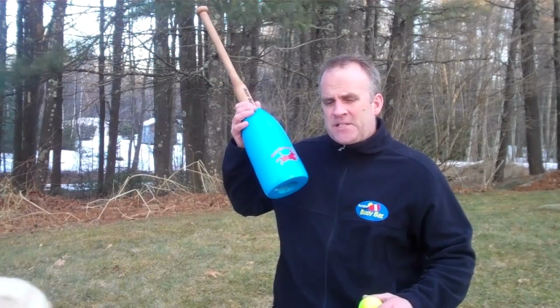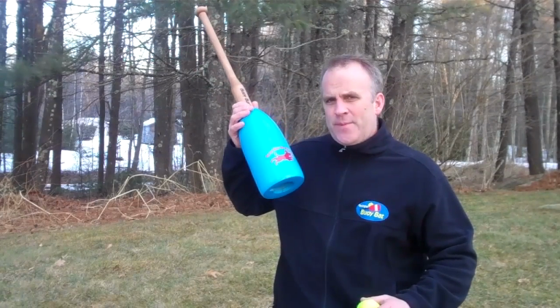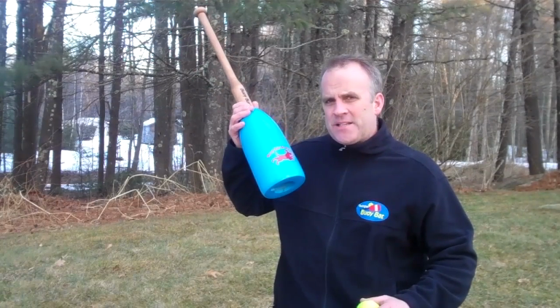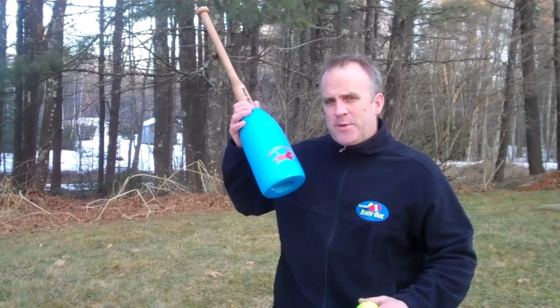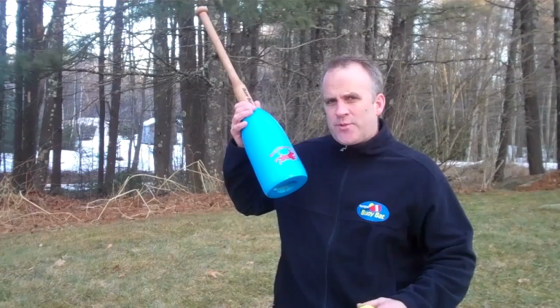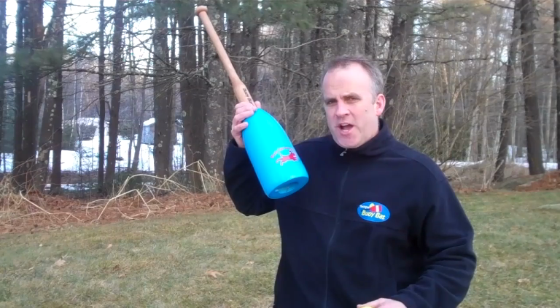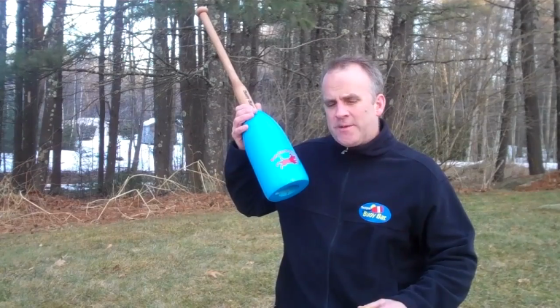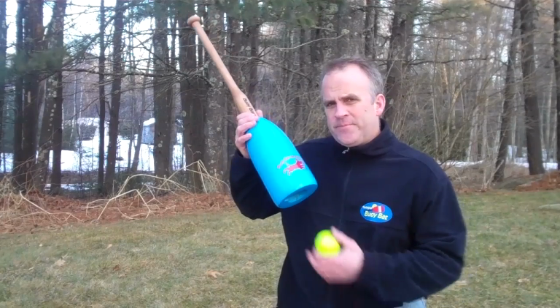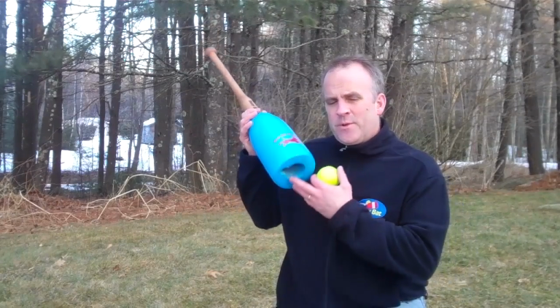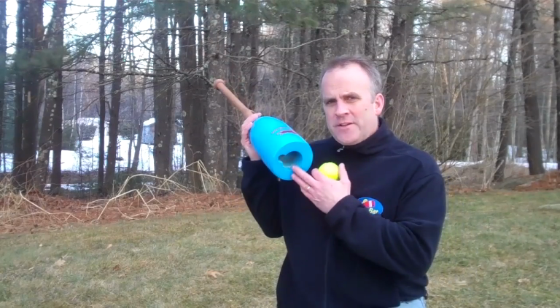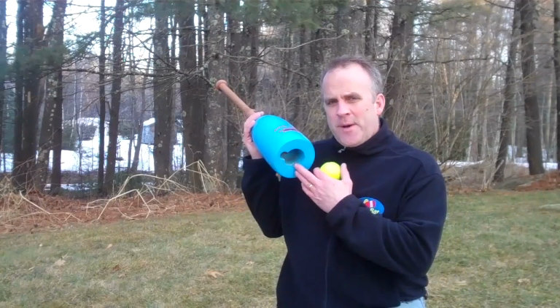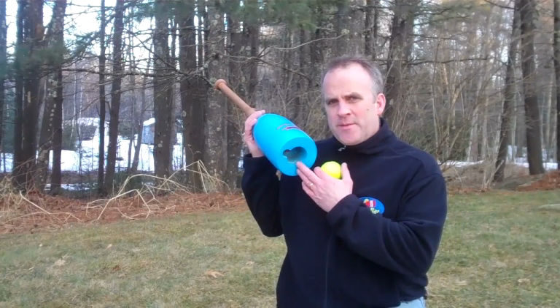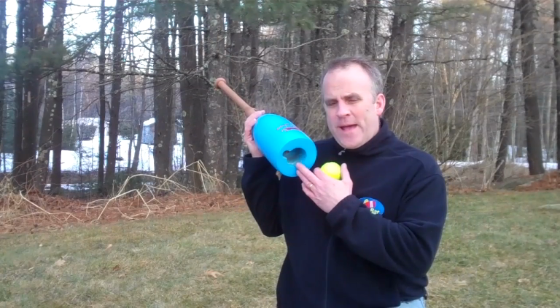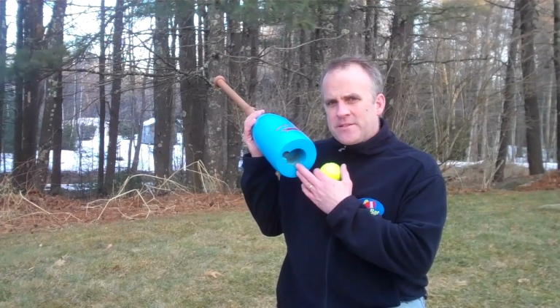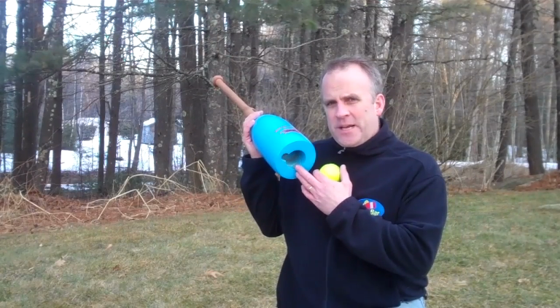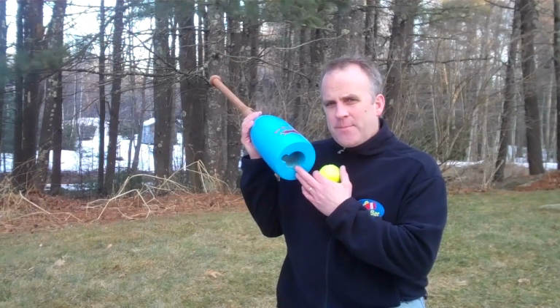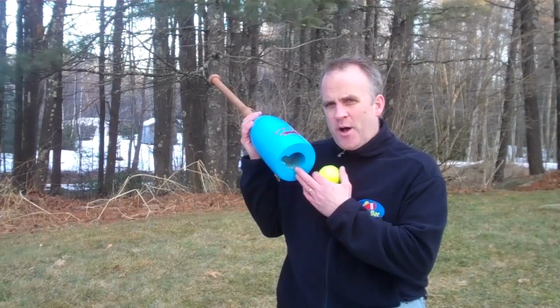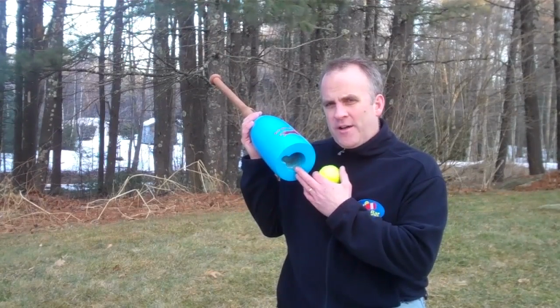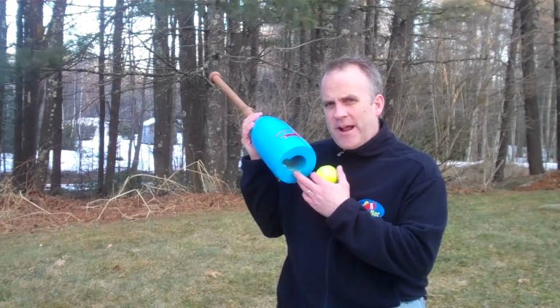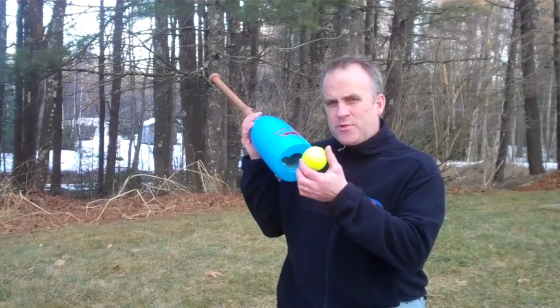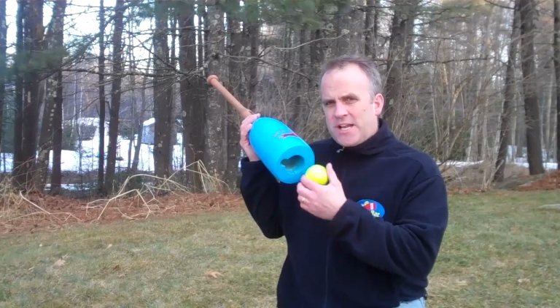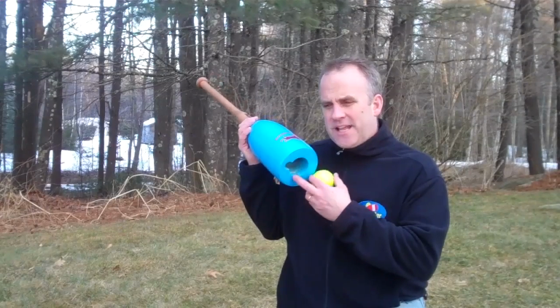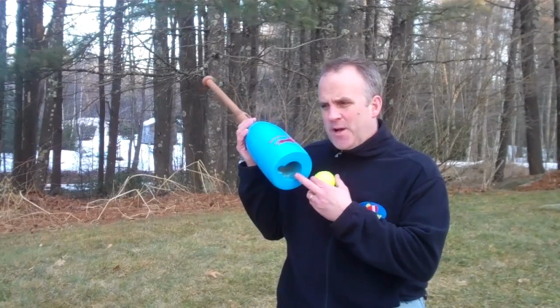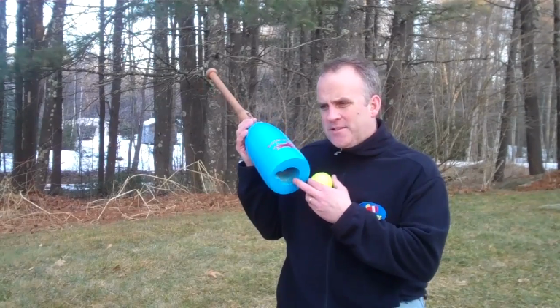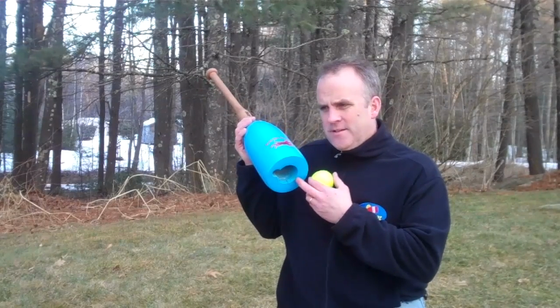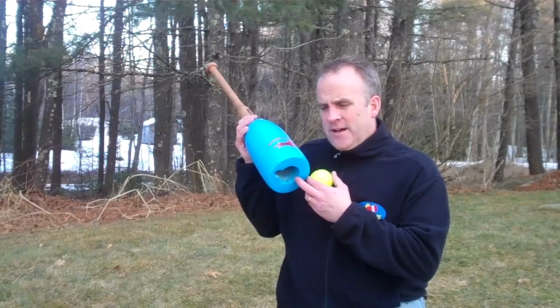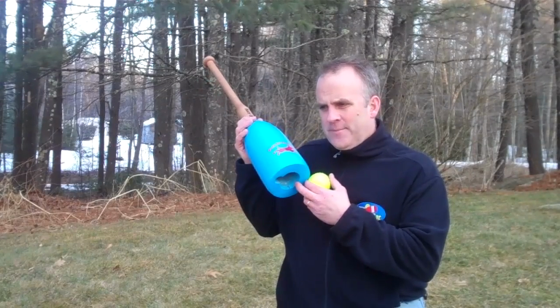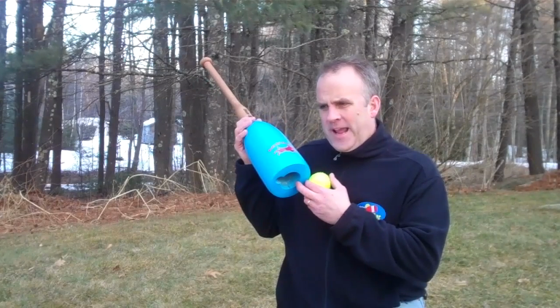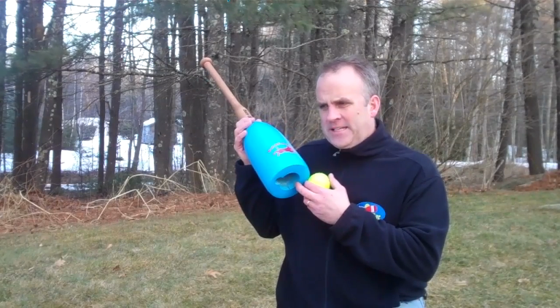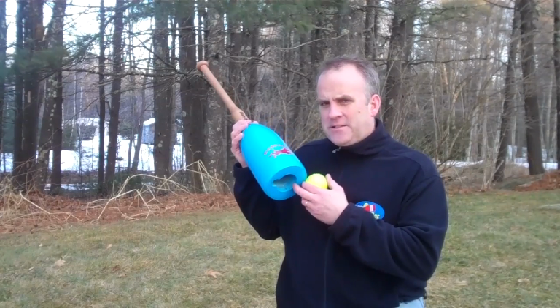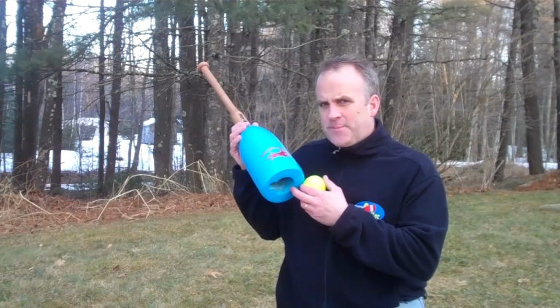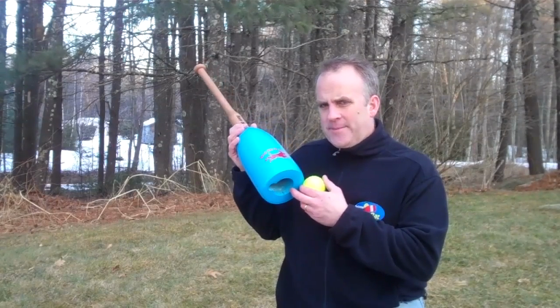It's a buoy bat designed to be used with your dog. We've hollowed out the bottom of the buoy bat so it picks up a ball off the ground. We use recycled tennis balls and Daisy loves to play it.